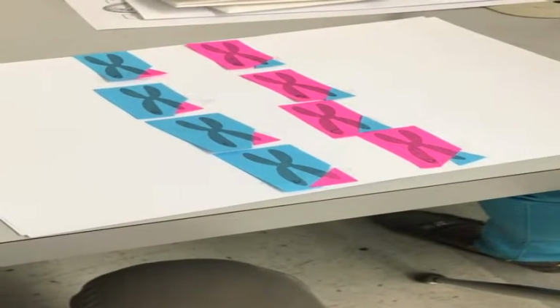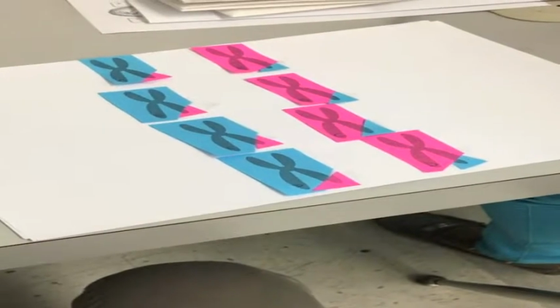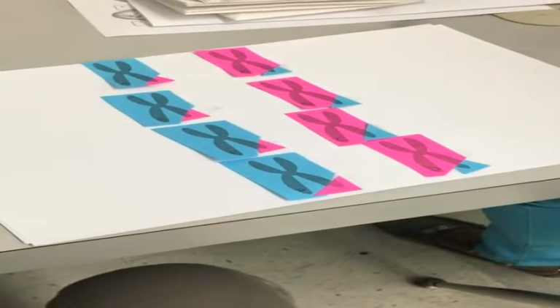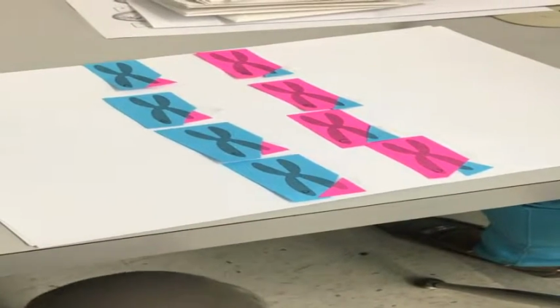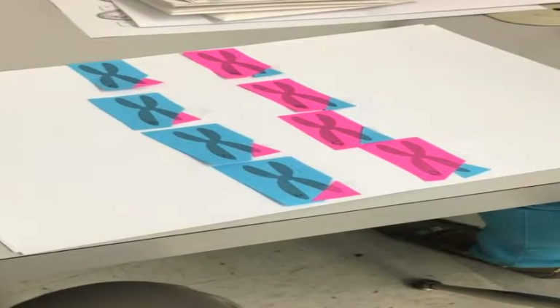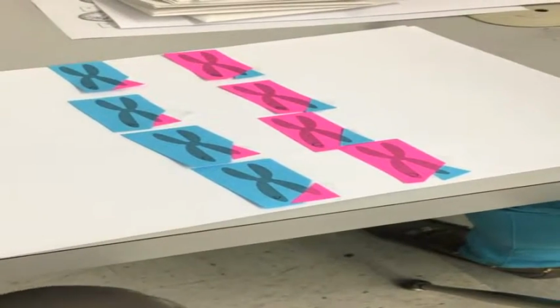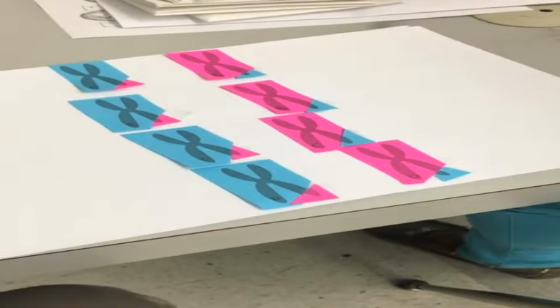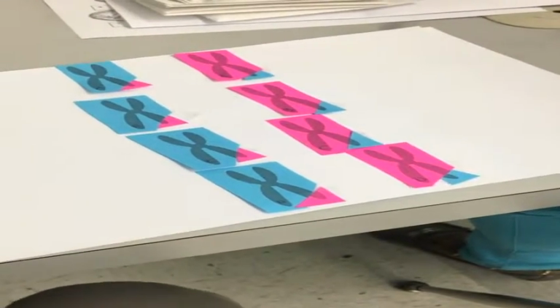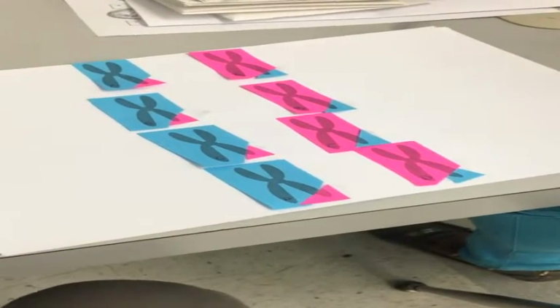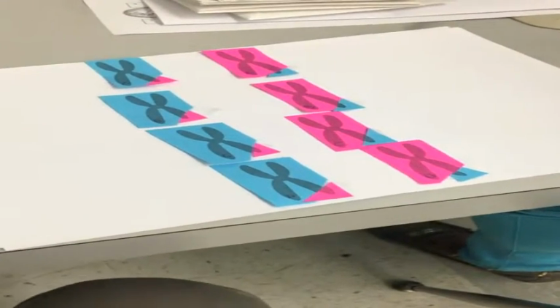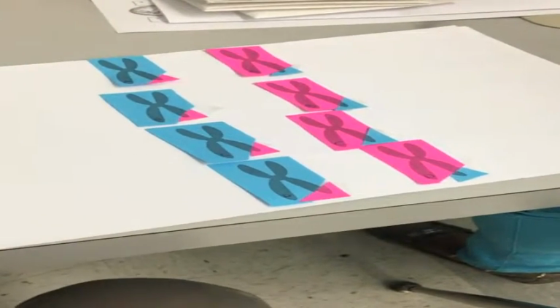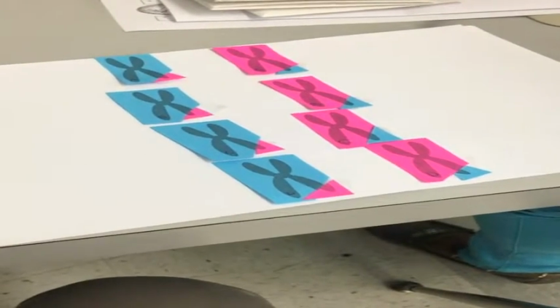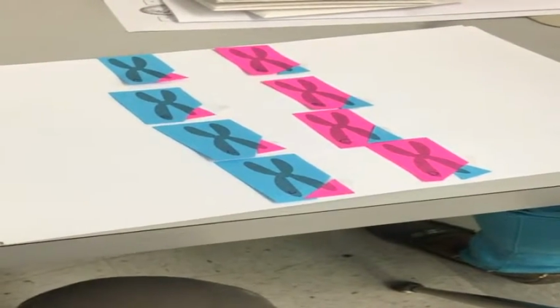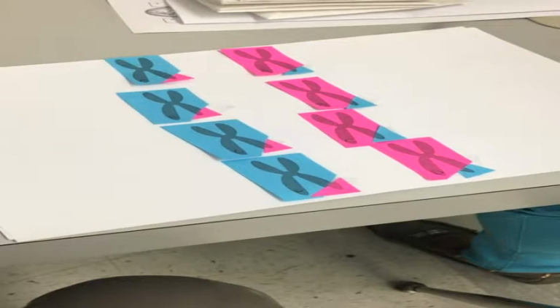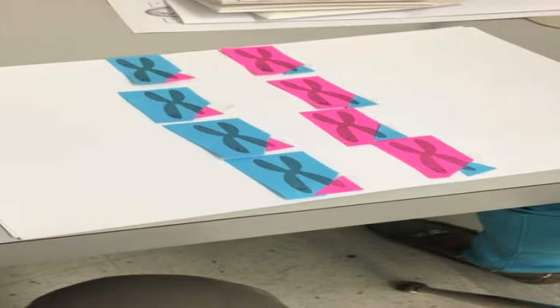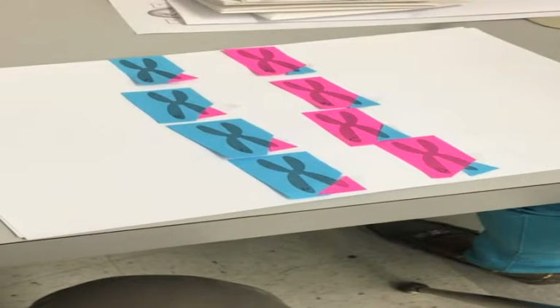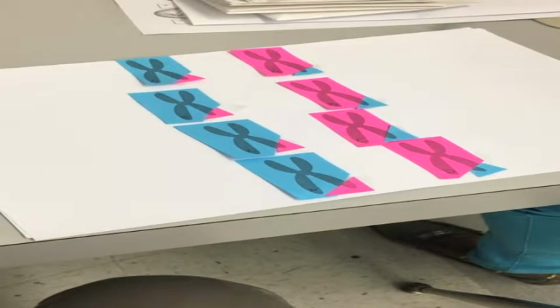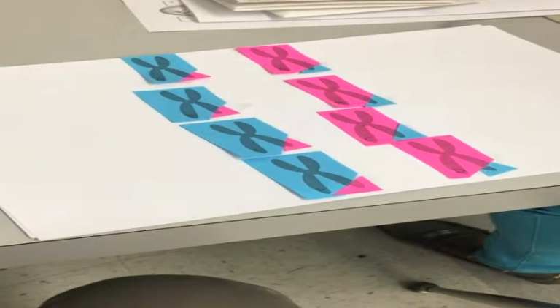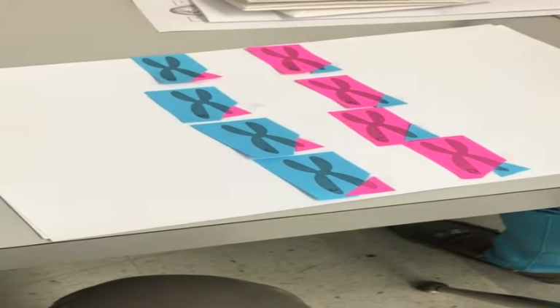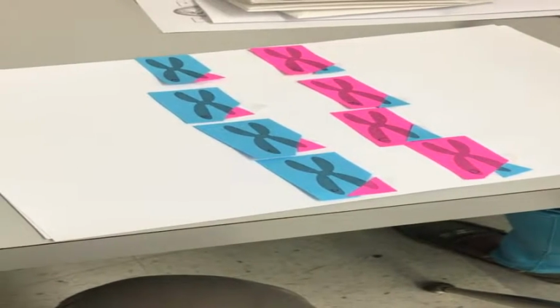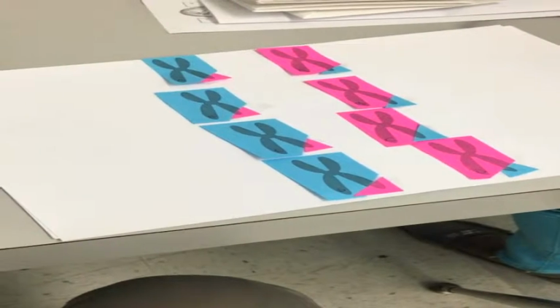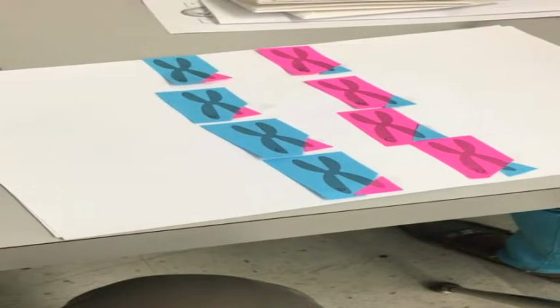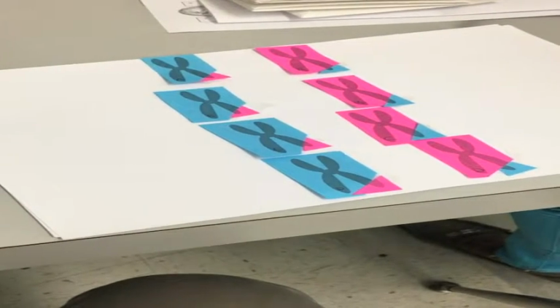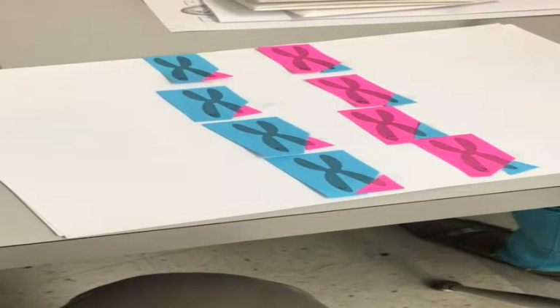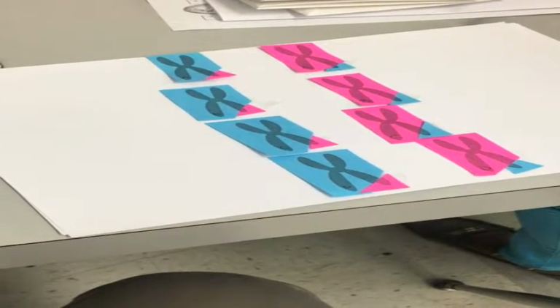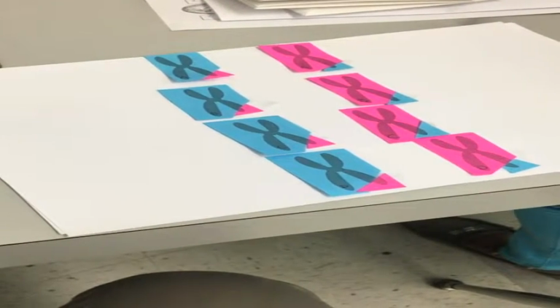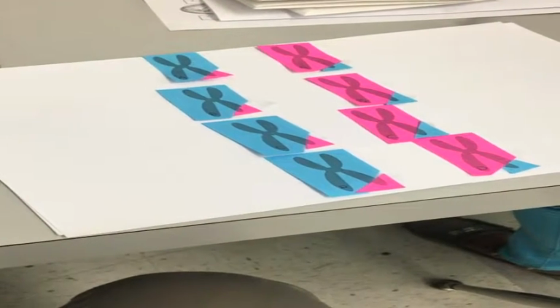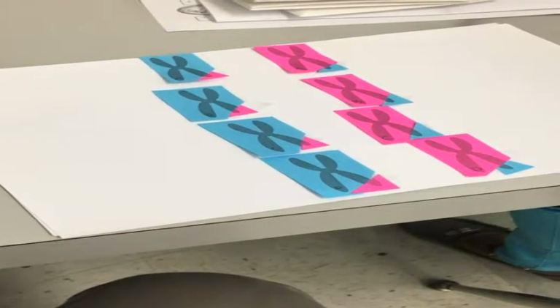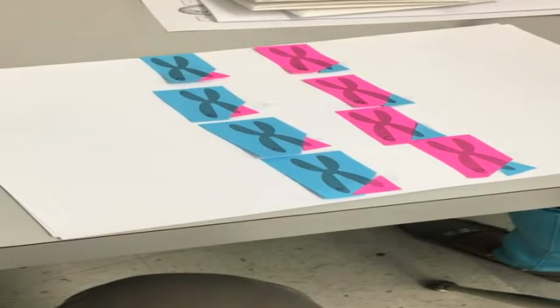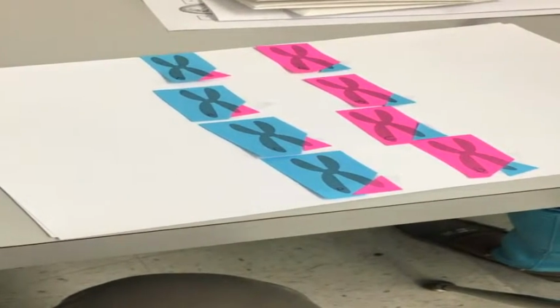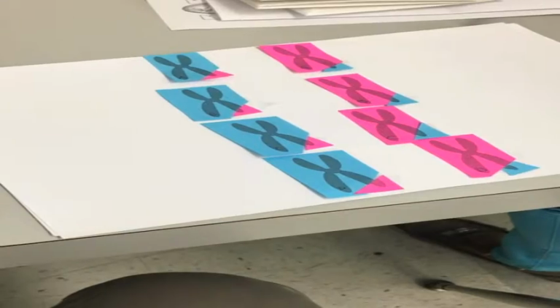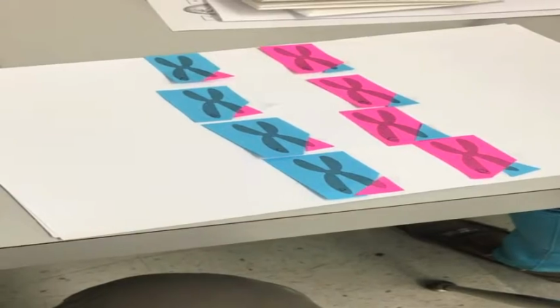Once you get all your little pieces taped, your cell should be looking something like this. And then step six is to pull apart each of your matching chromosomes.